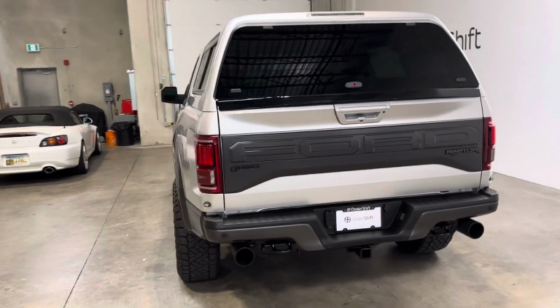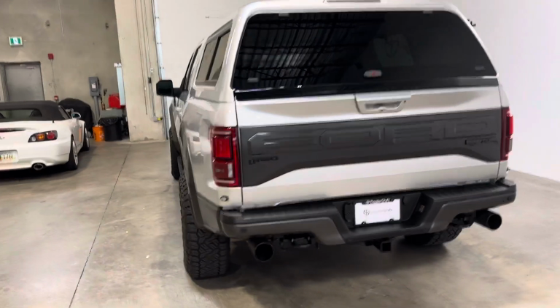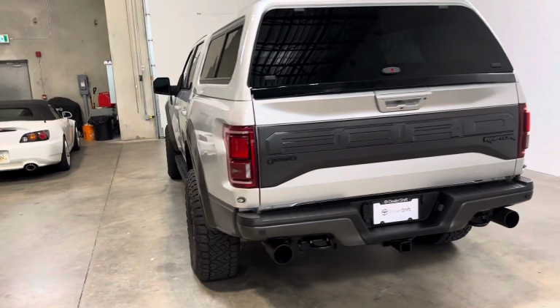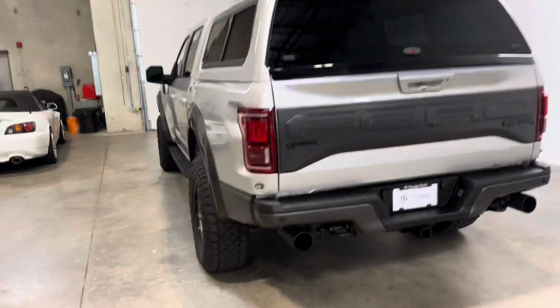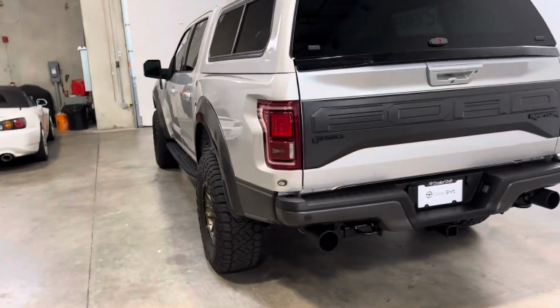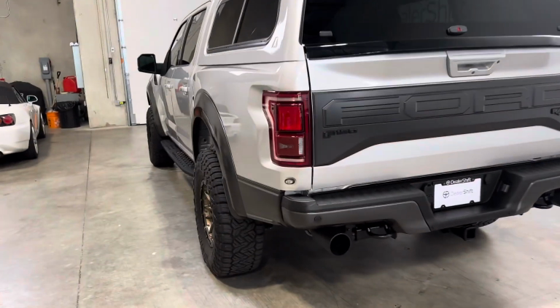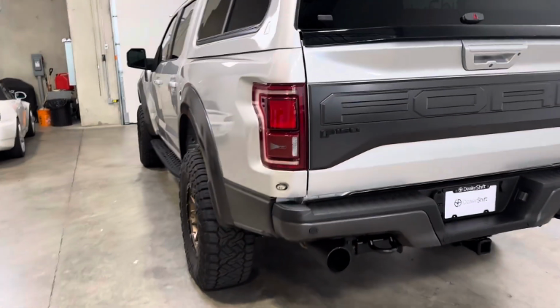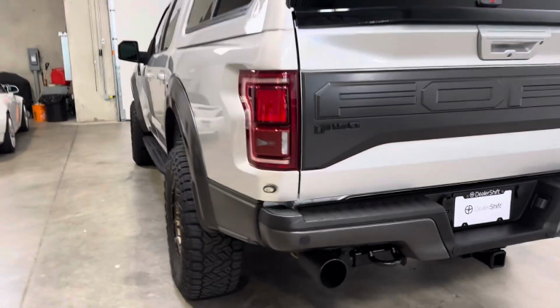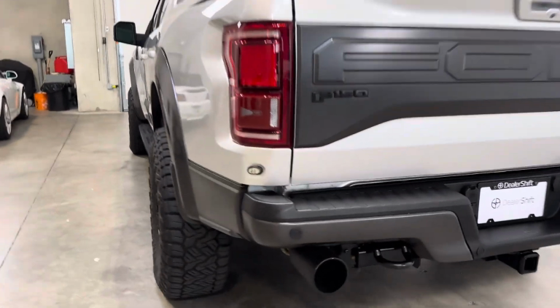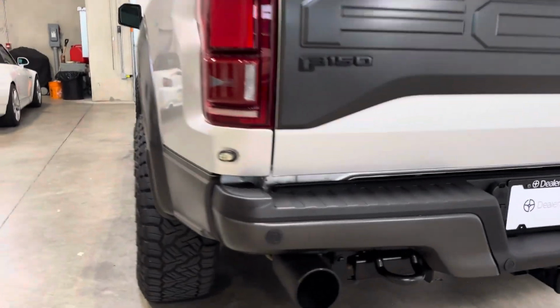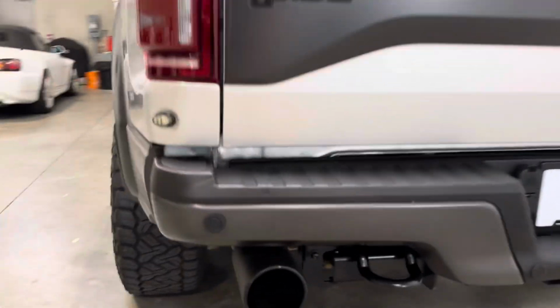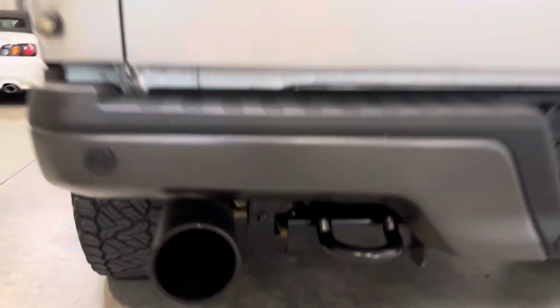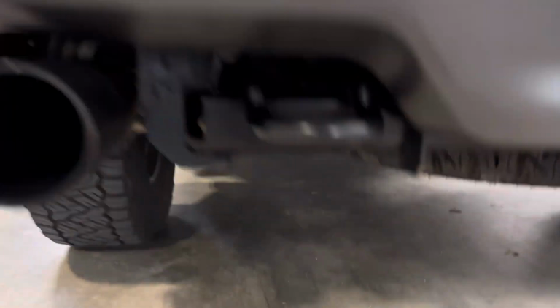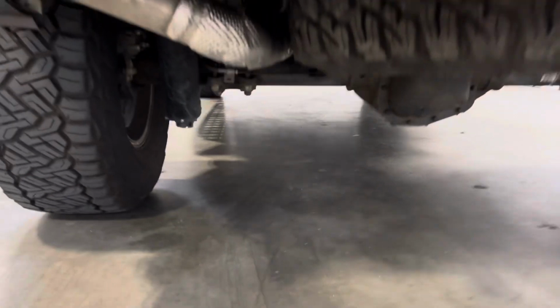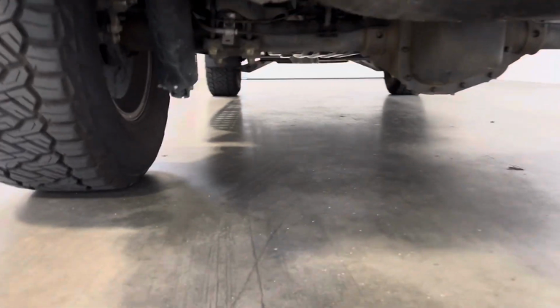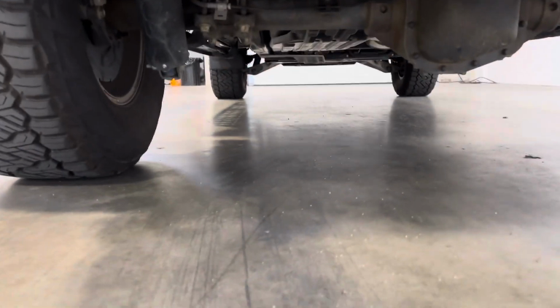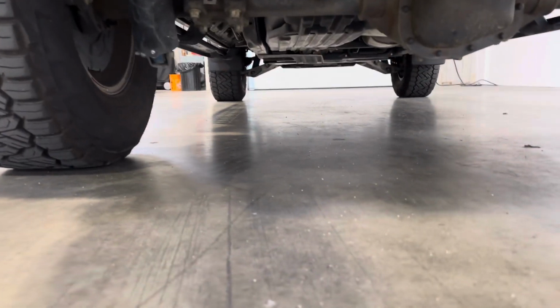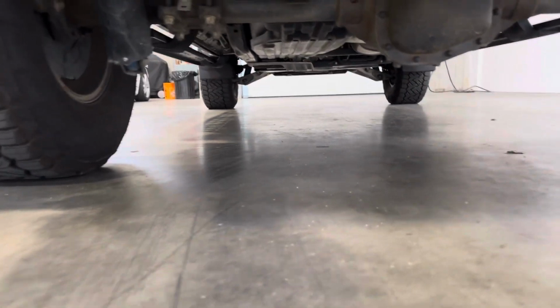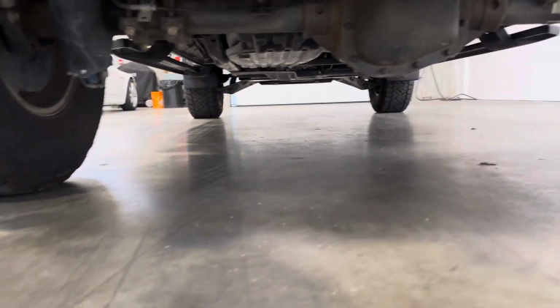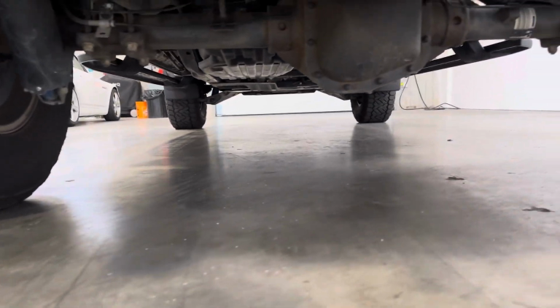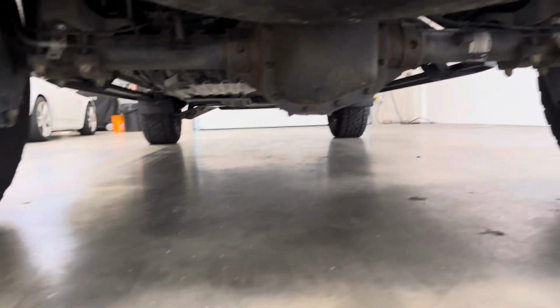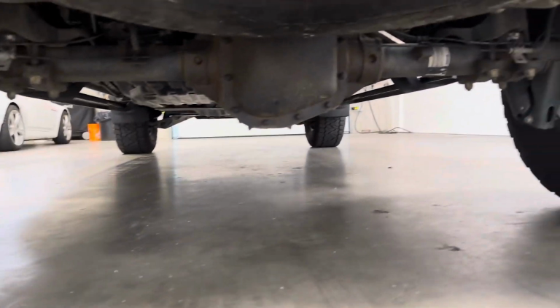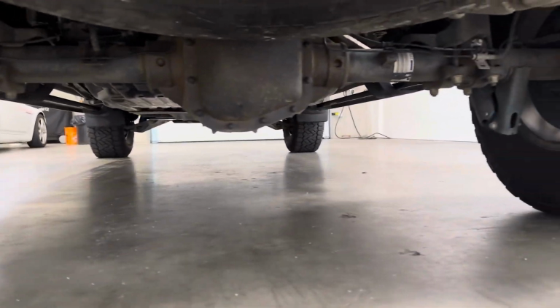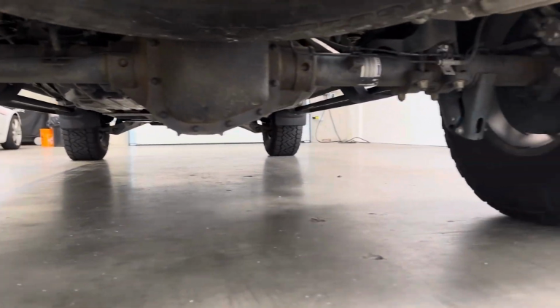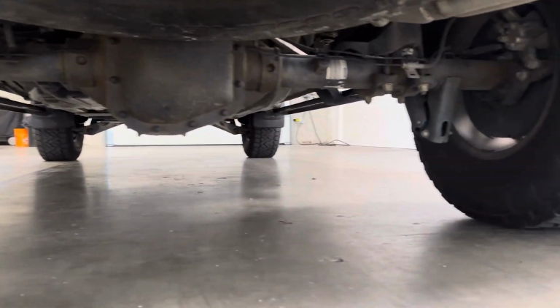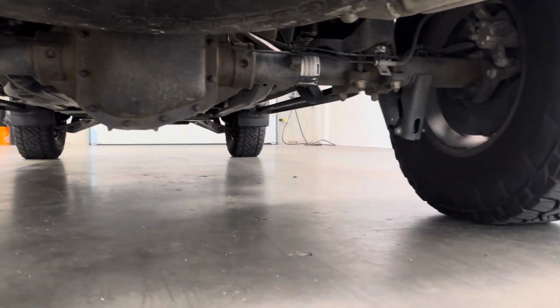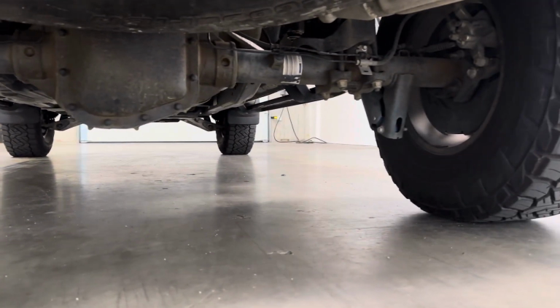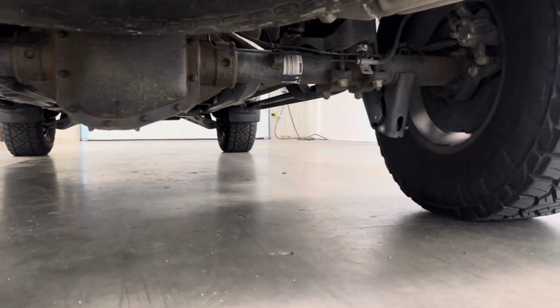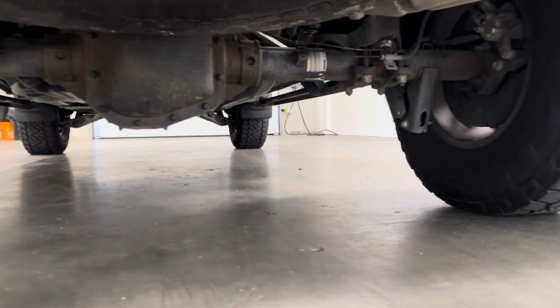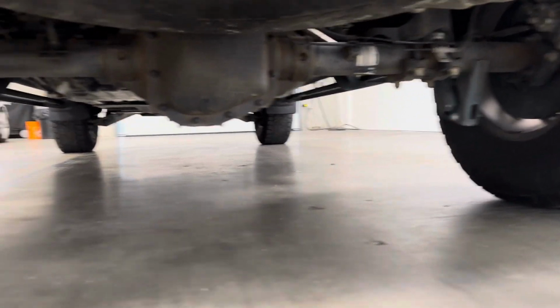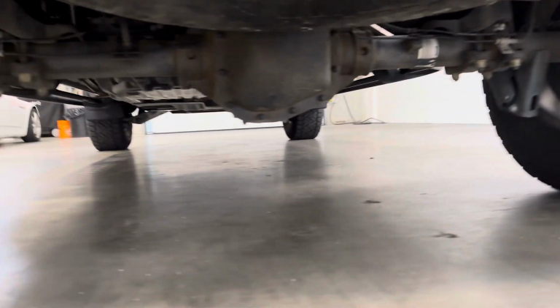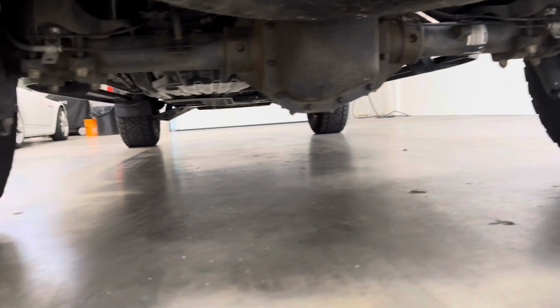Again, extremely well-kept — give you a look at the undercarriage here. No rust or corrosion to point out at all.